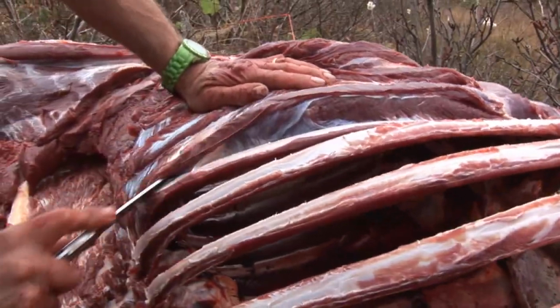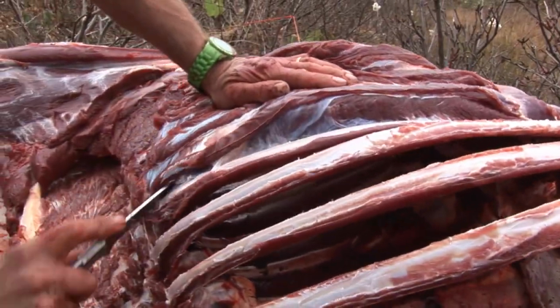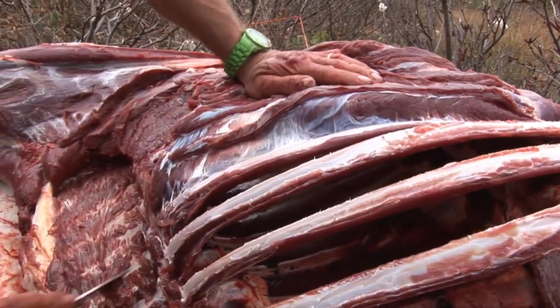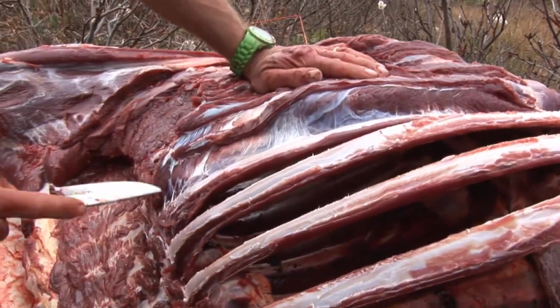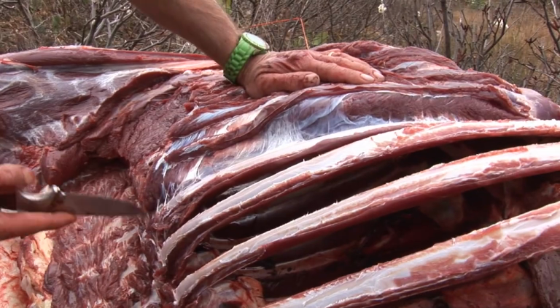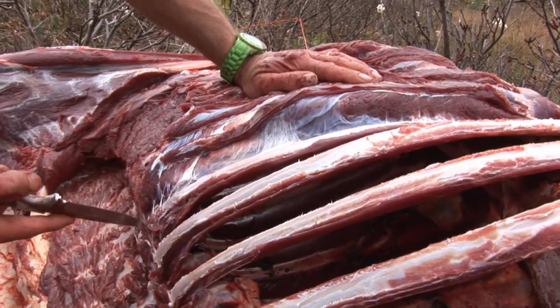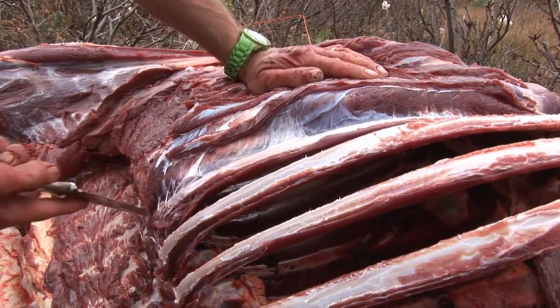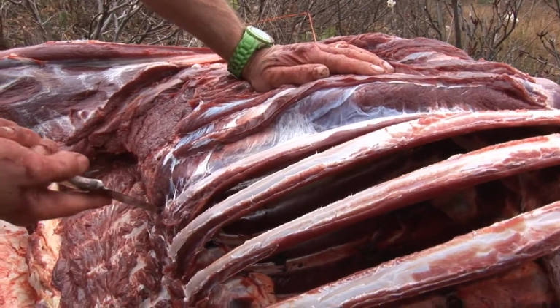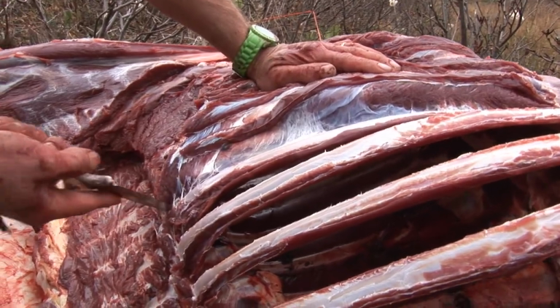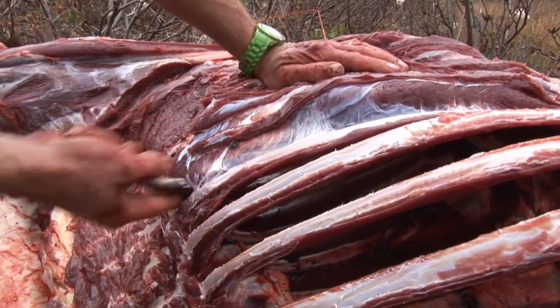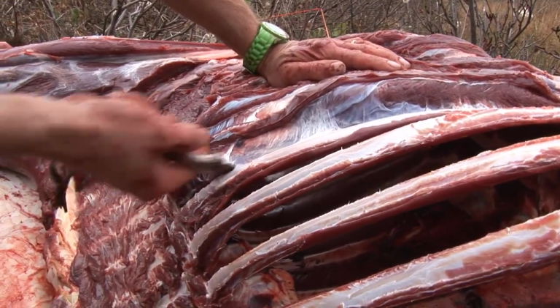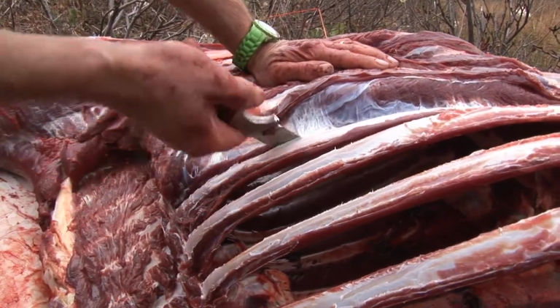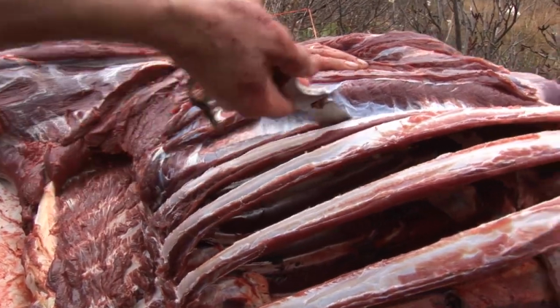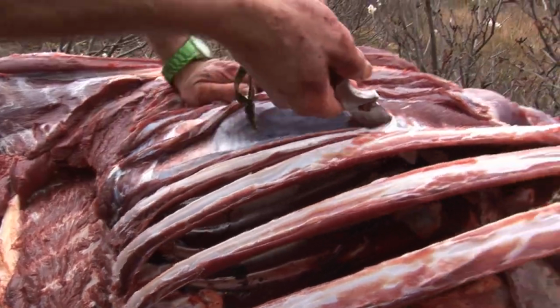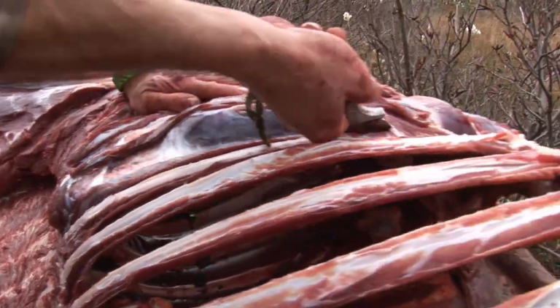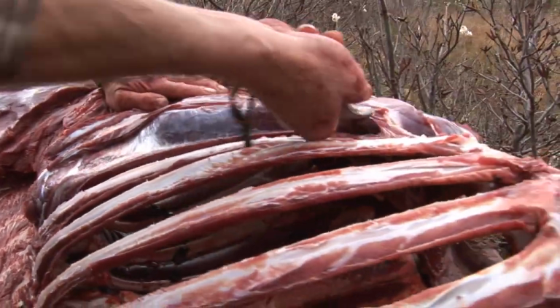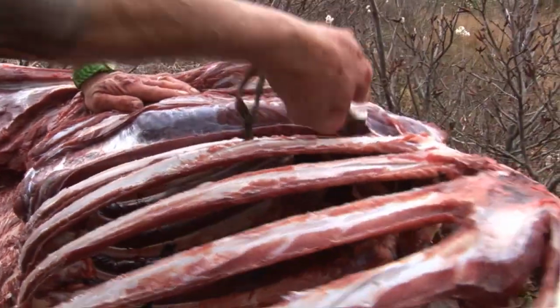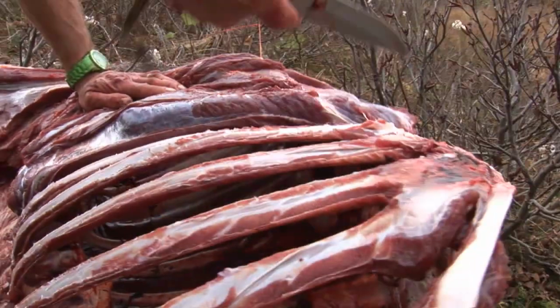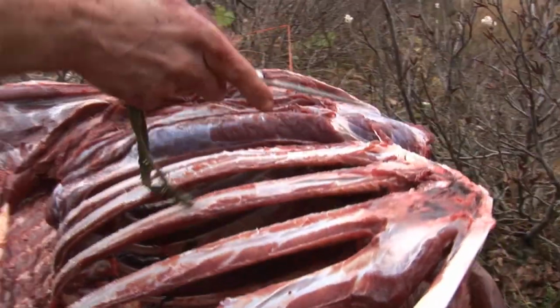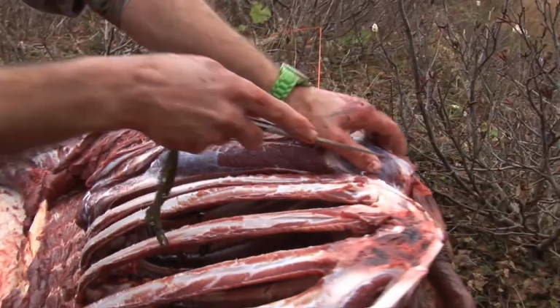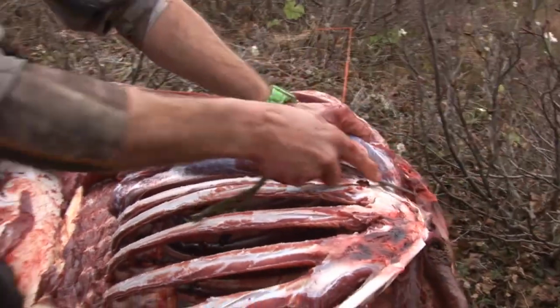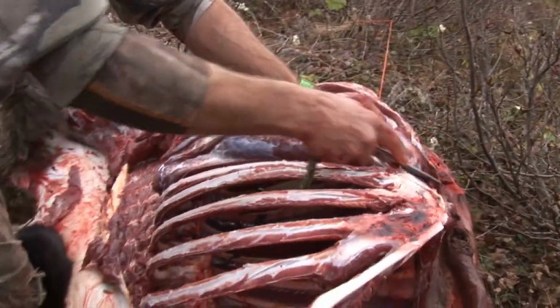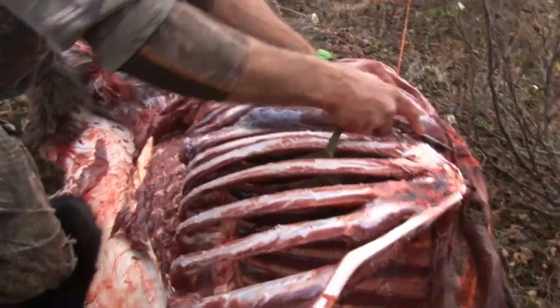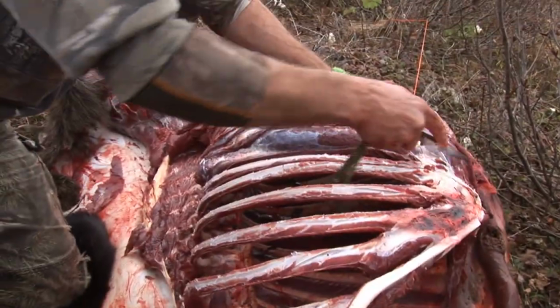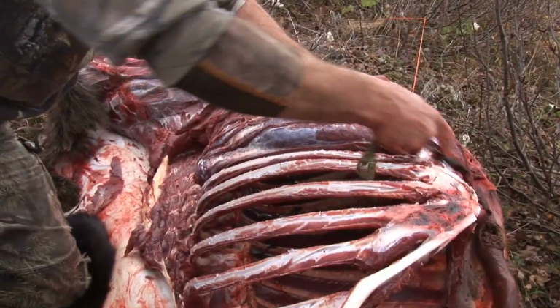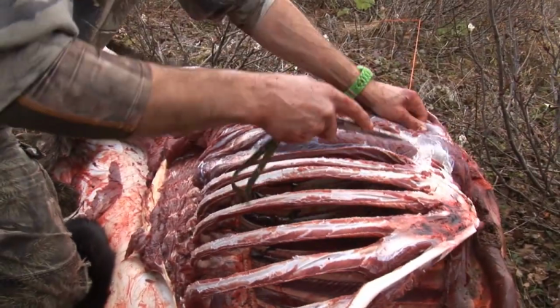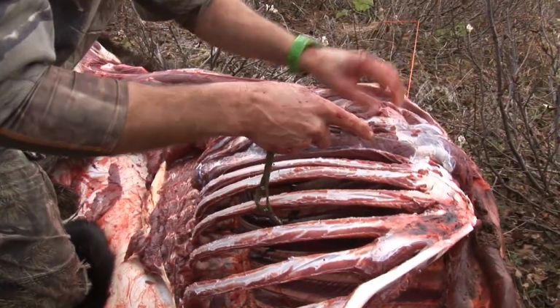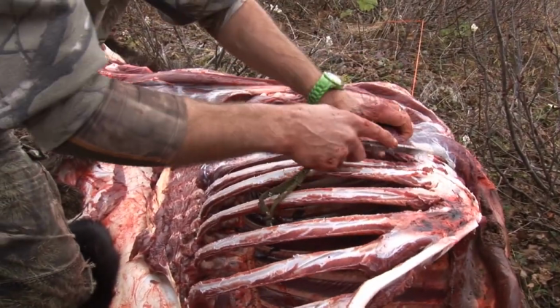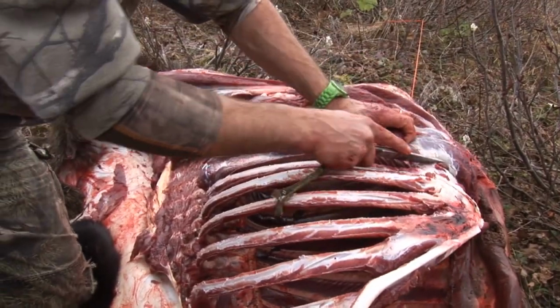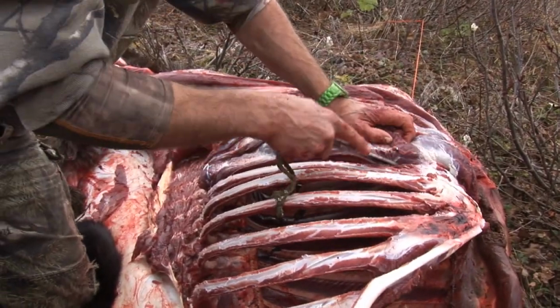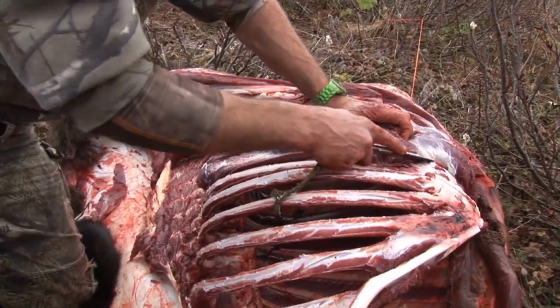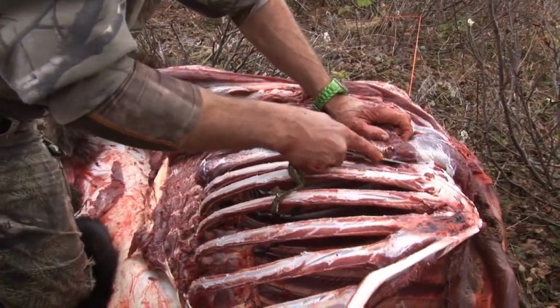In a lot of cases too, like if you're too far back in the woods, you can't really bring all your bones back. So this is an ideal way of getting your meat off your ribs.